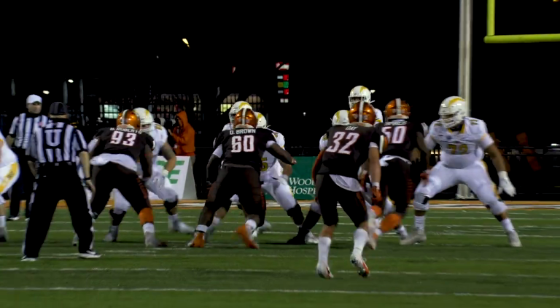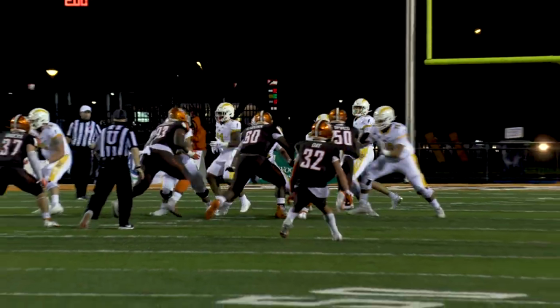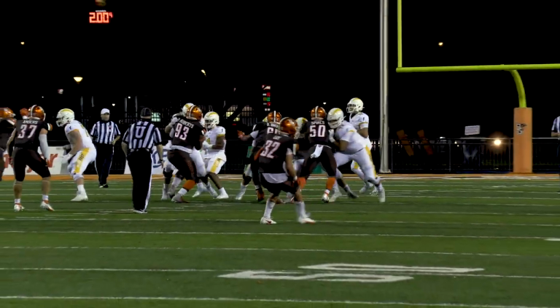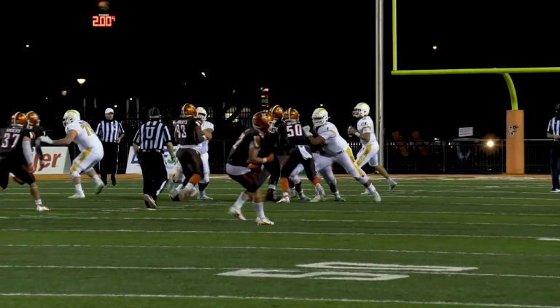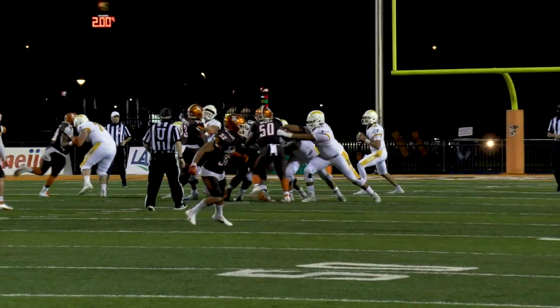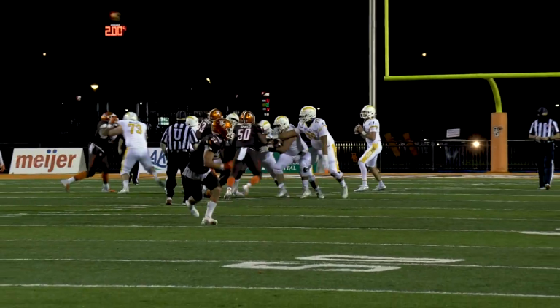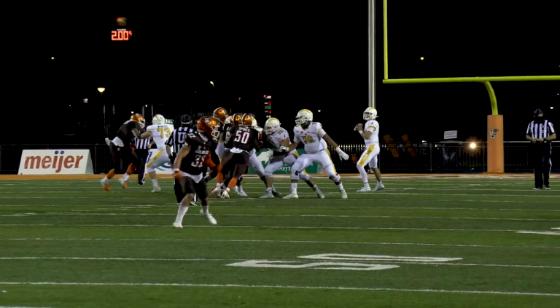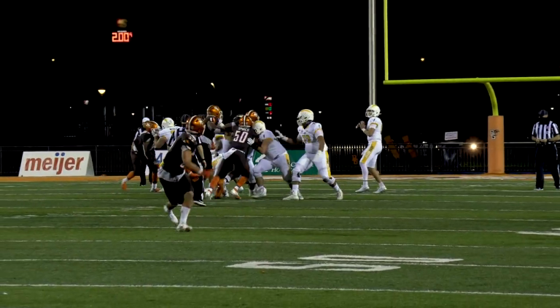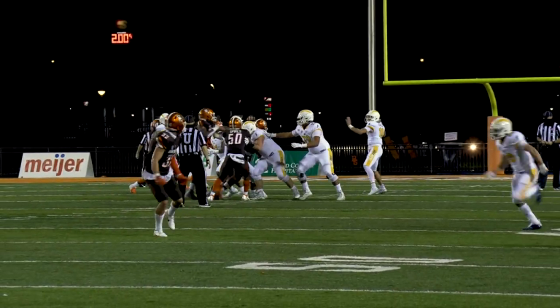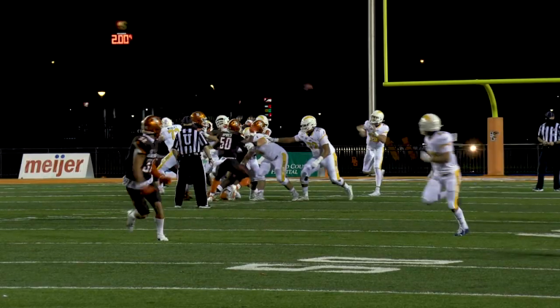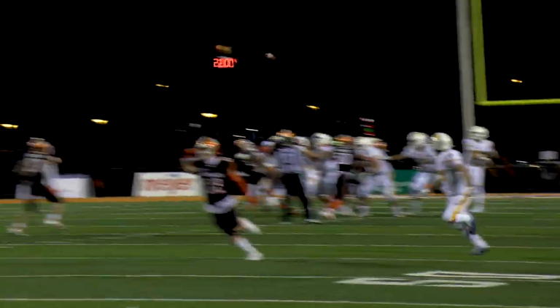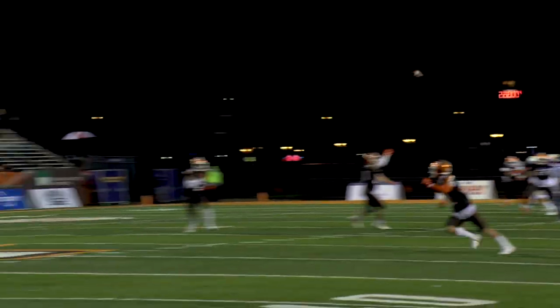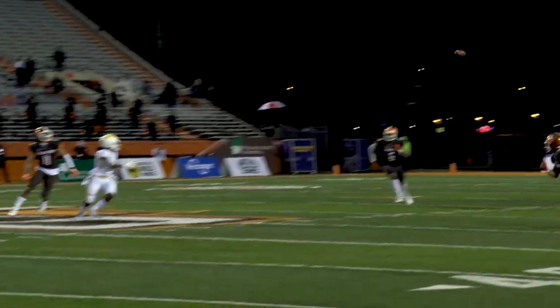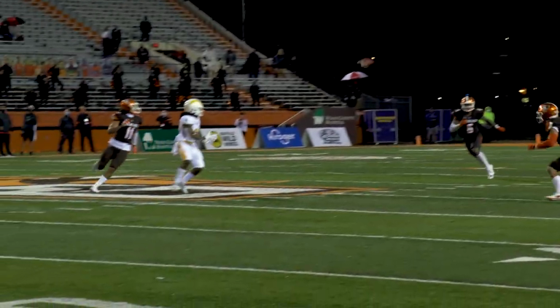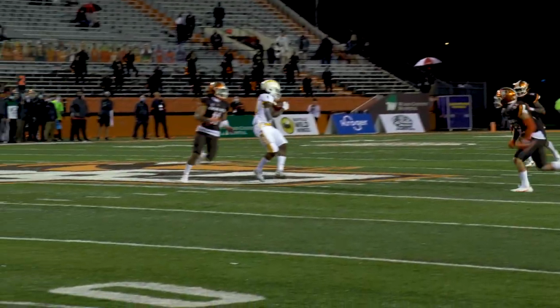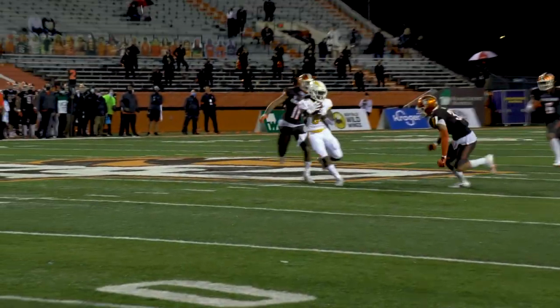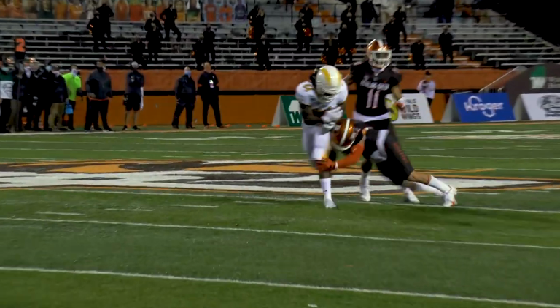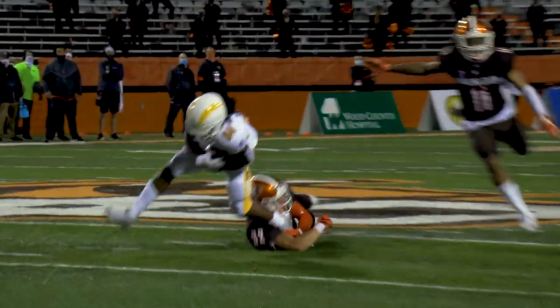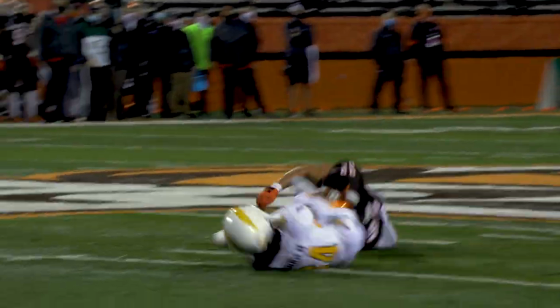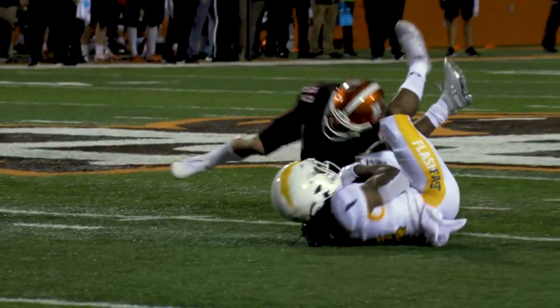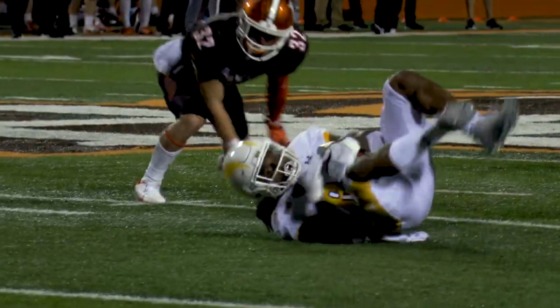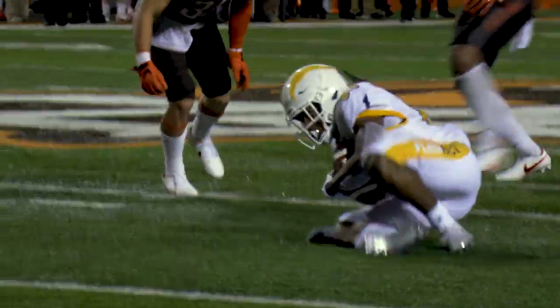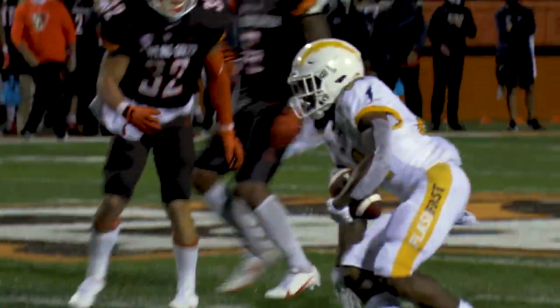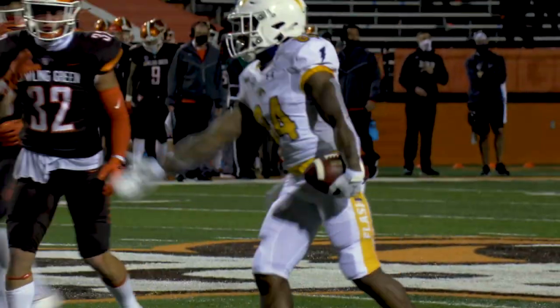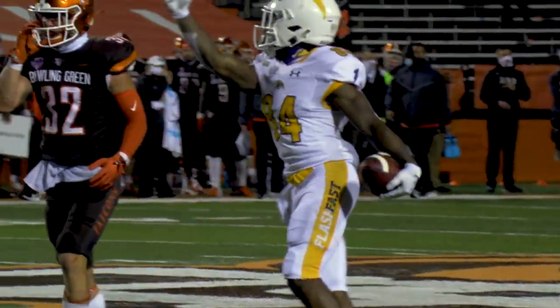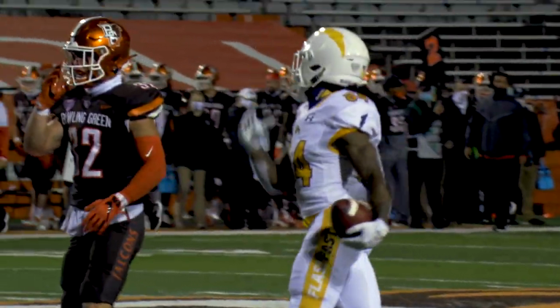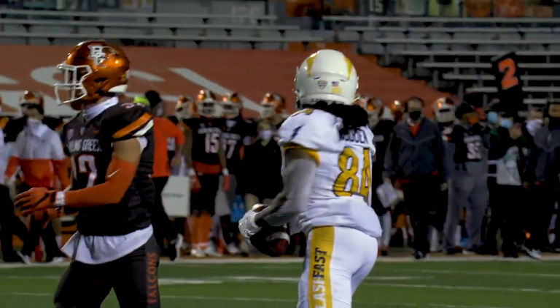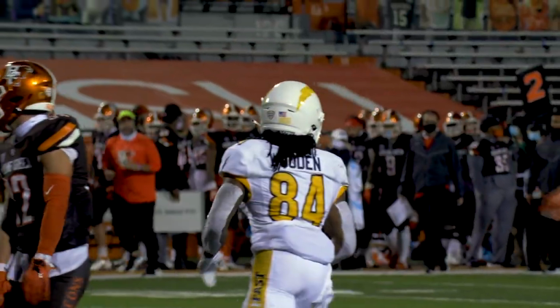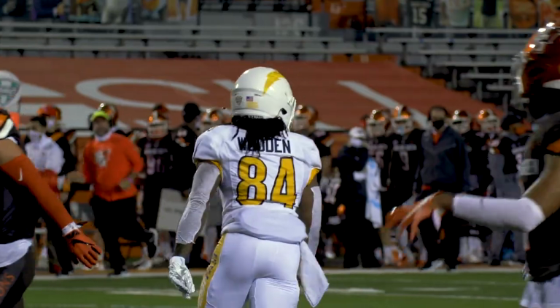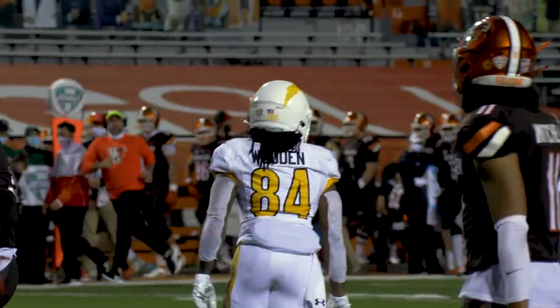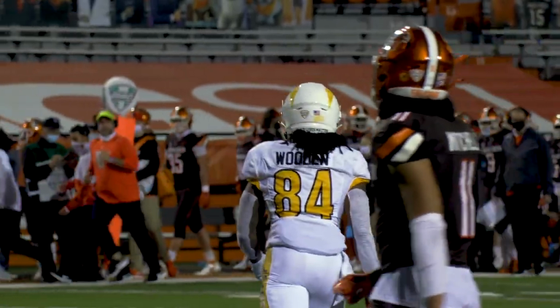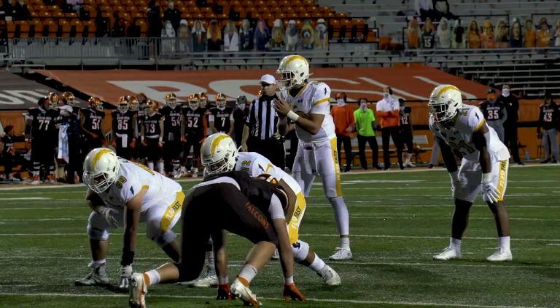Schley will take it, back to throw on second and 19, has time, fires down the middle, has him and it's caught at the 40 yard line on a first down. Career.